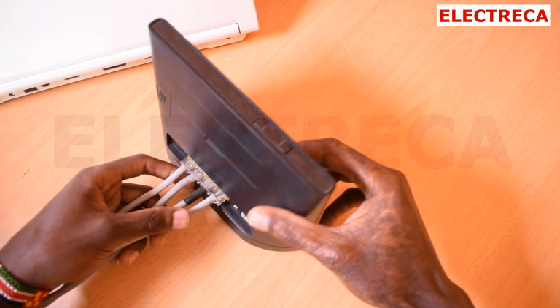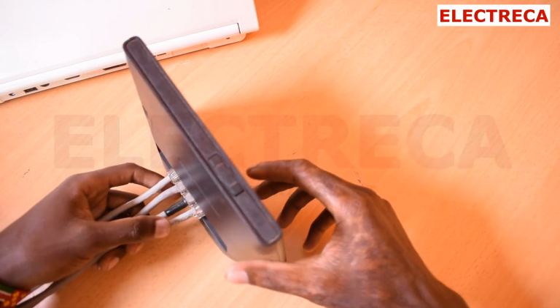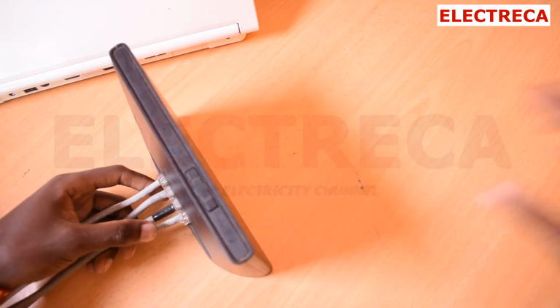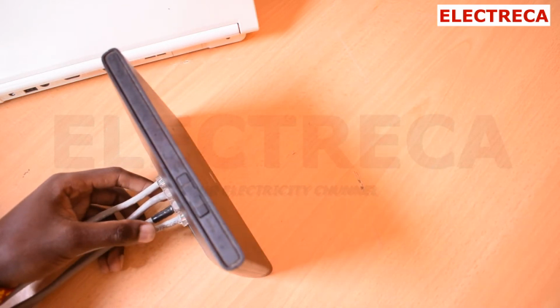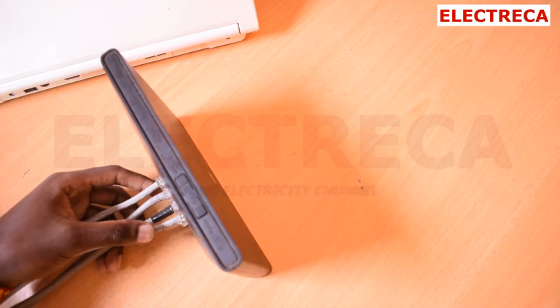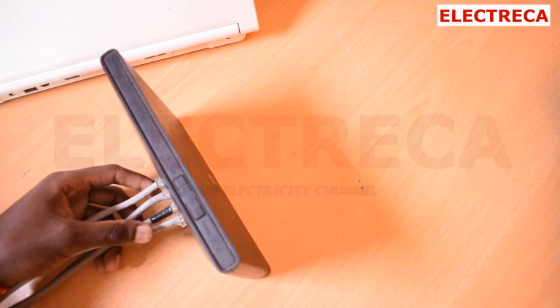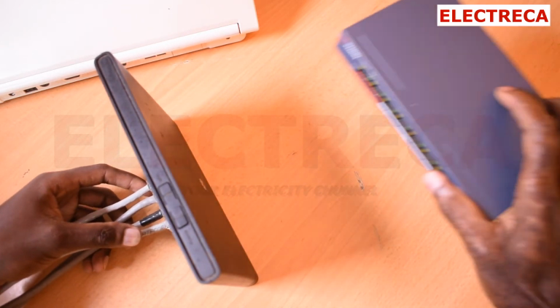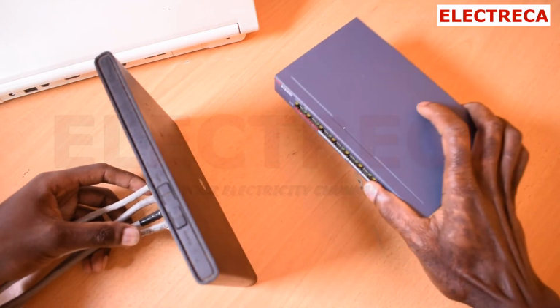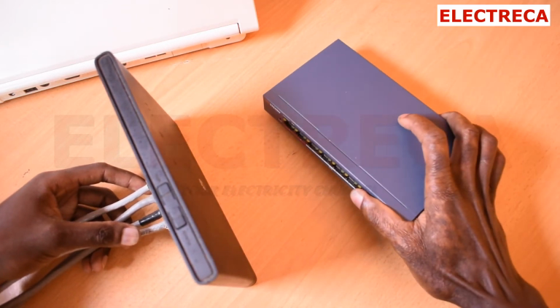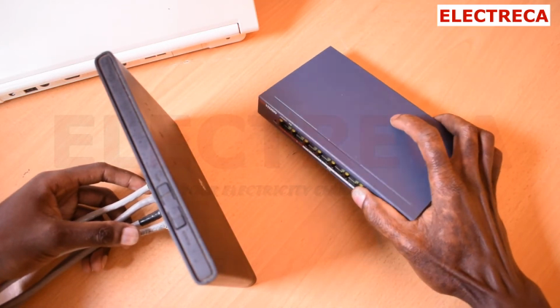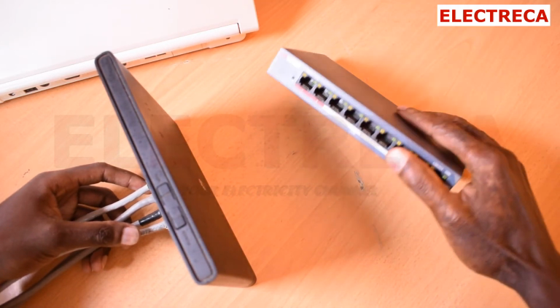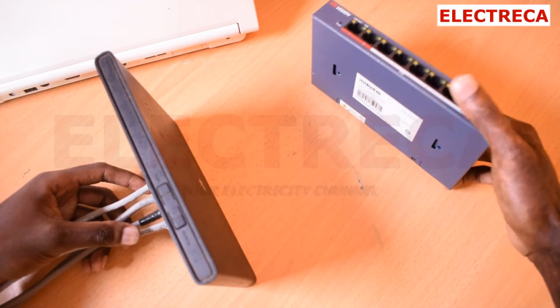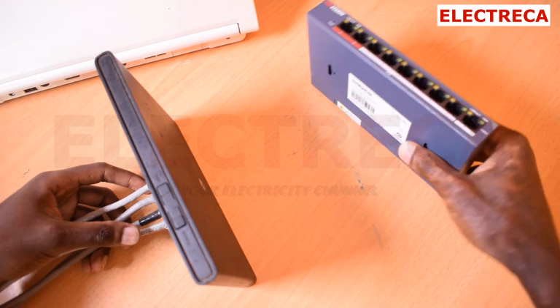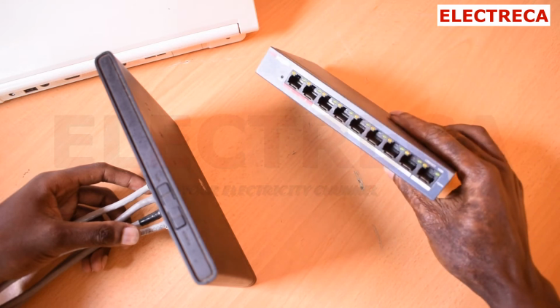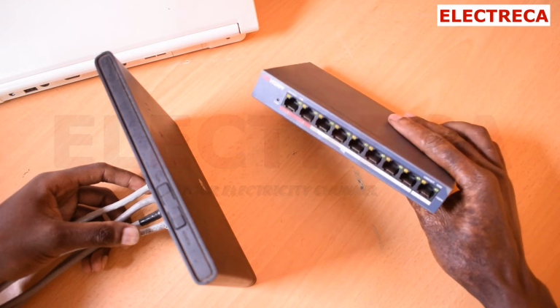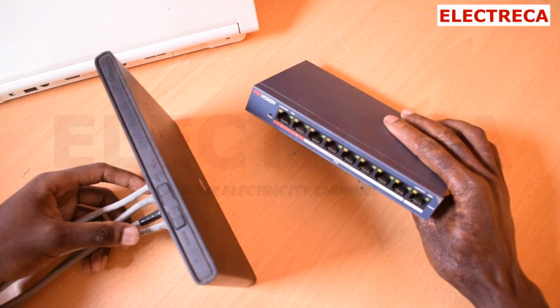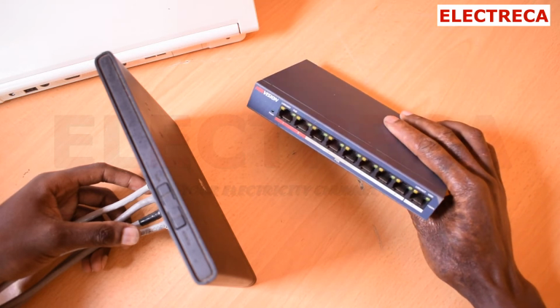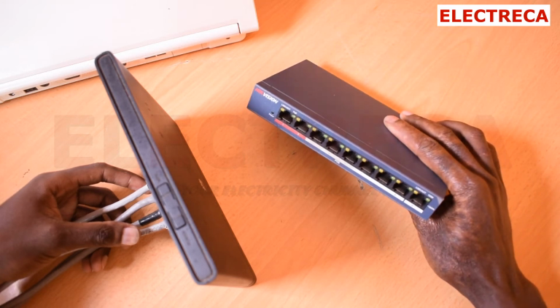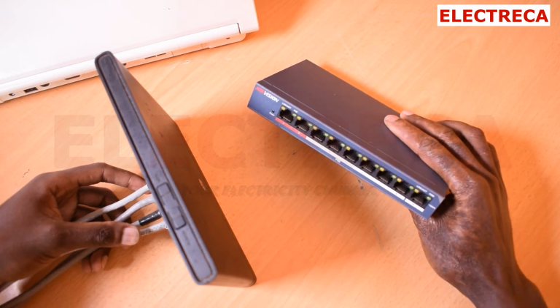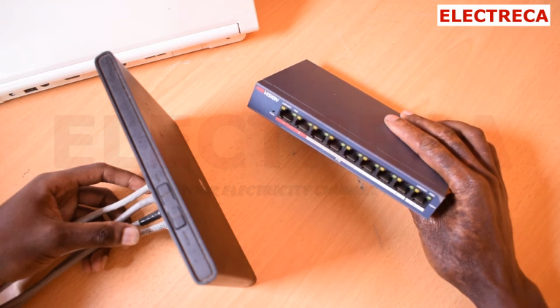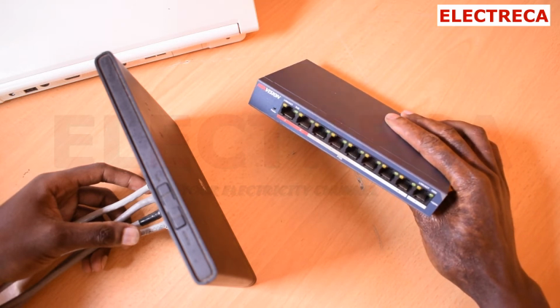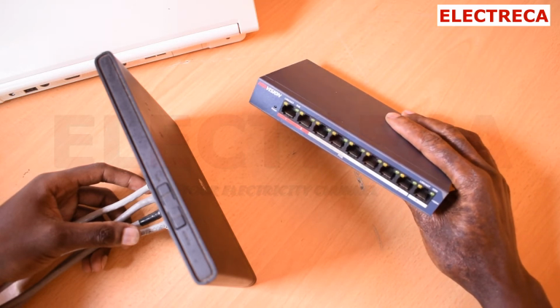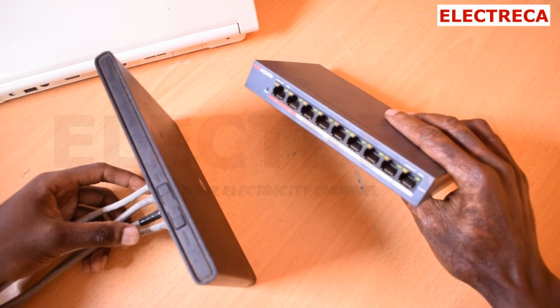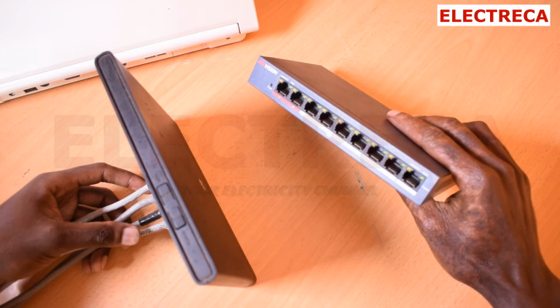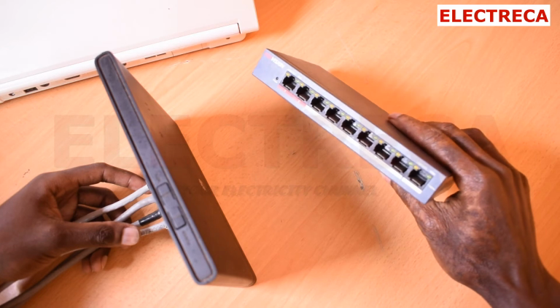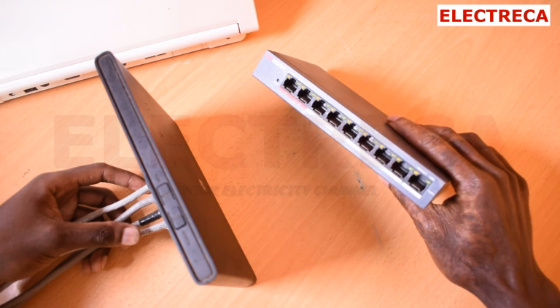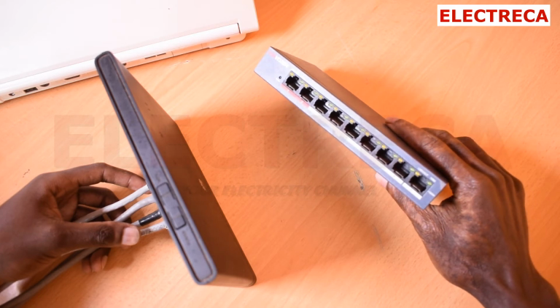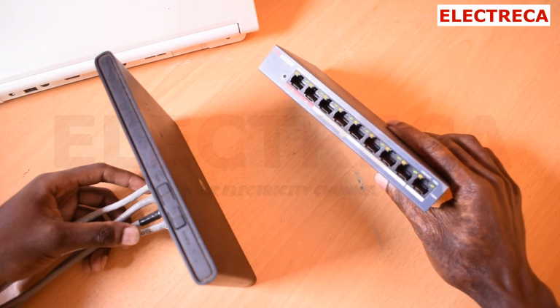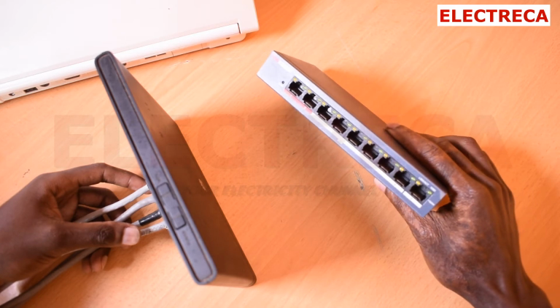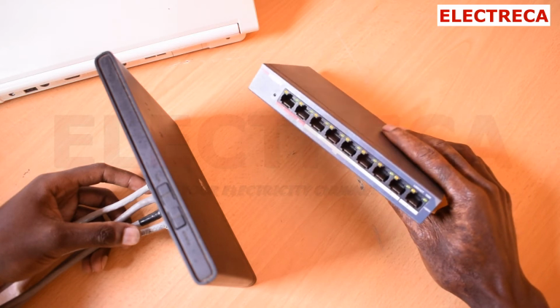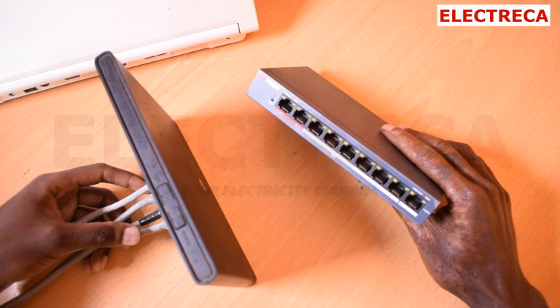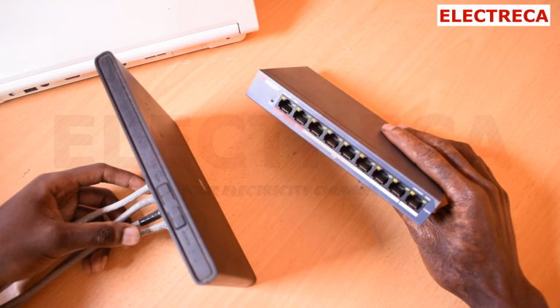Now guys, this is where we can employ the ethernet PoE switch. There are various sizes of PoE switch, but let's talk about this particular one.